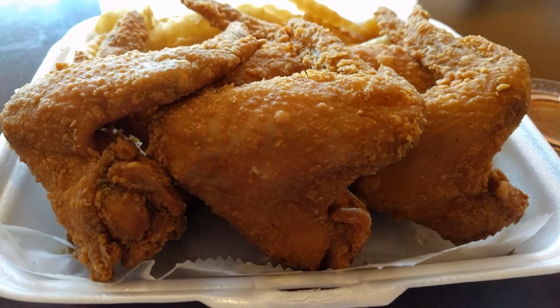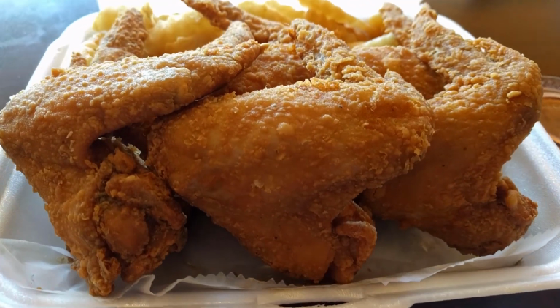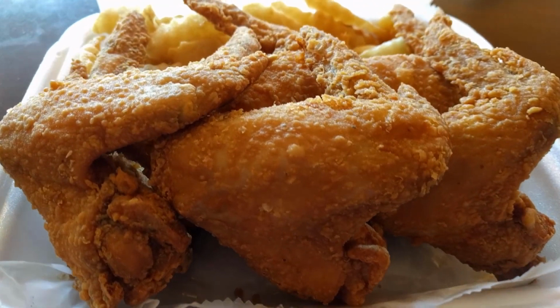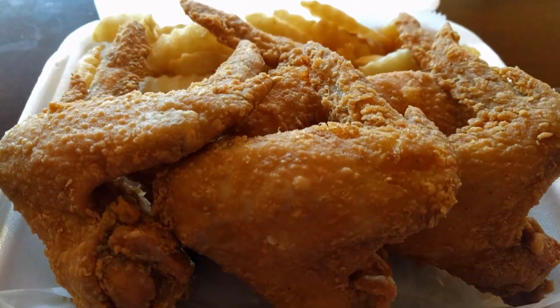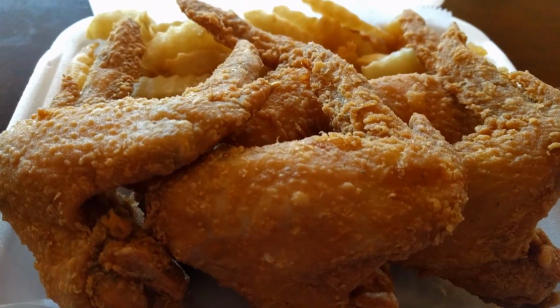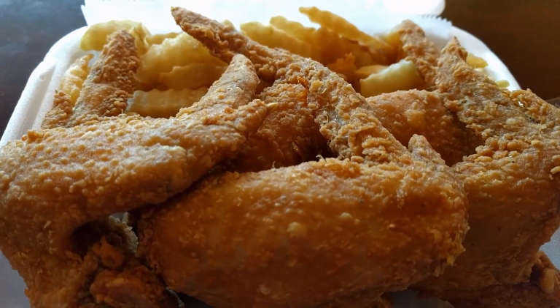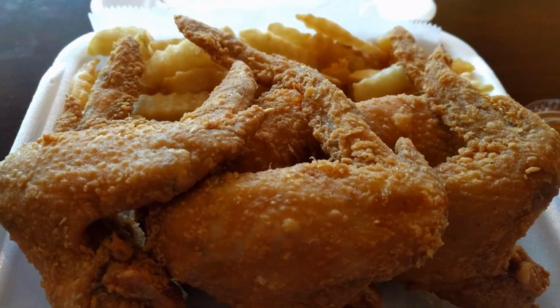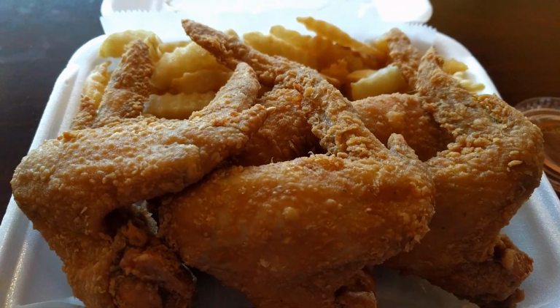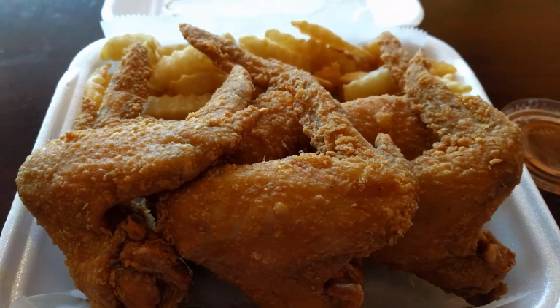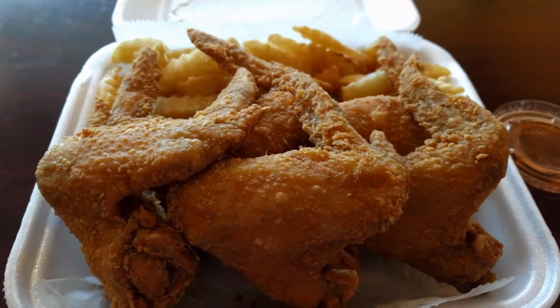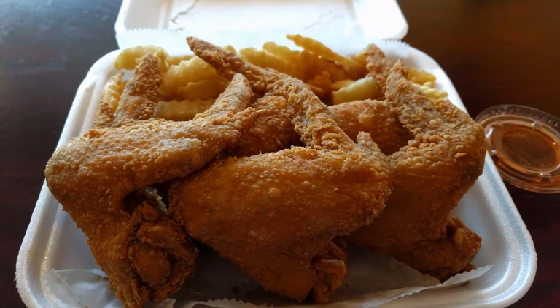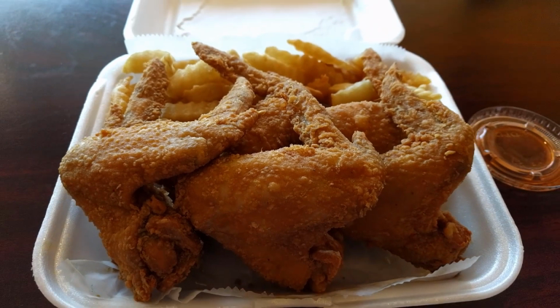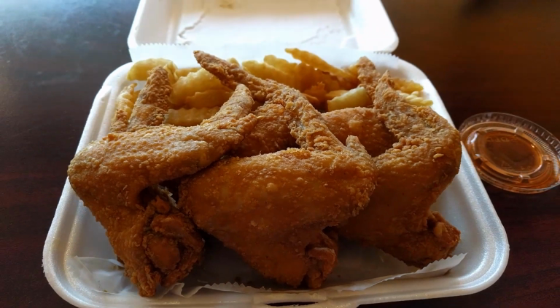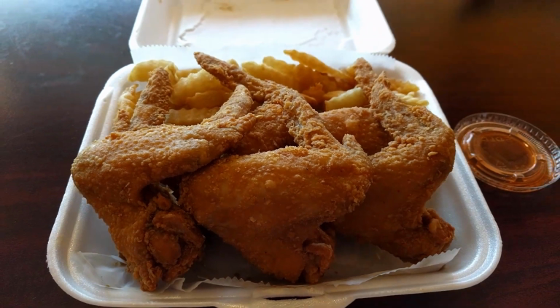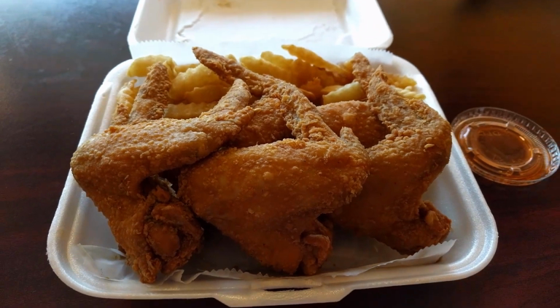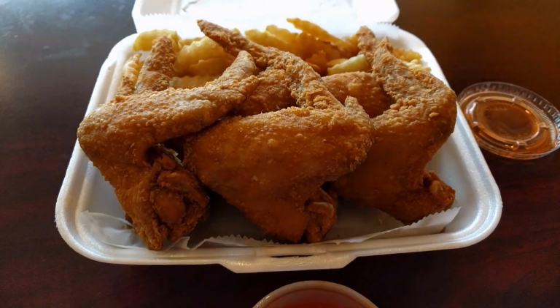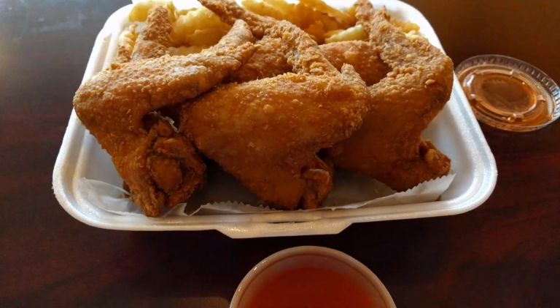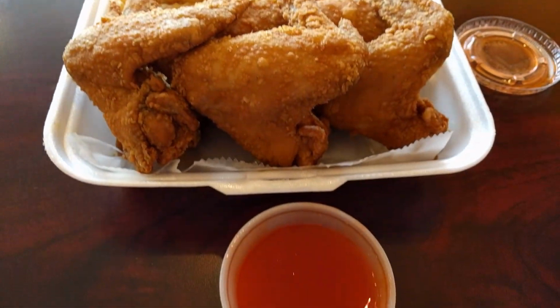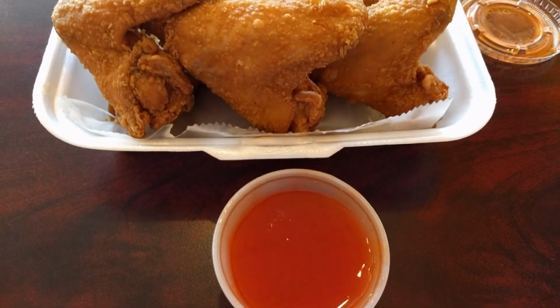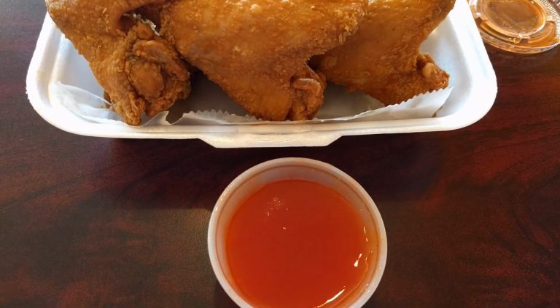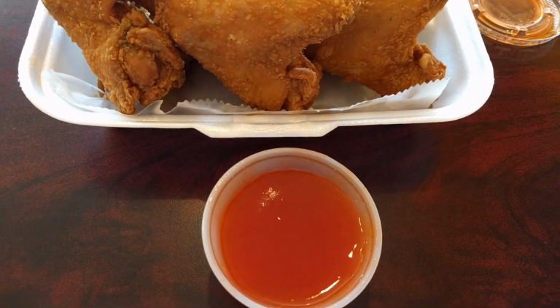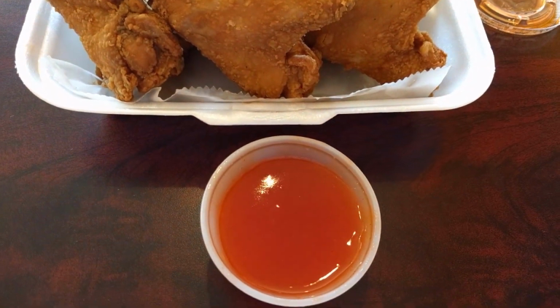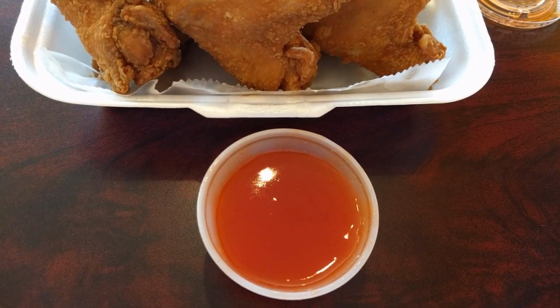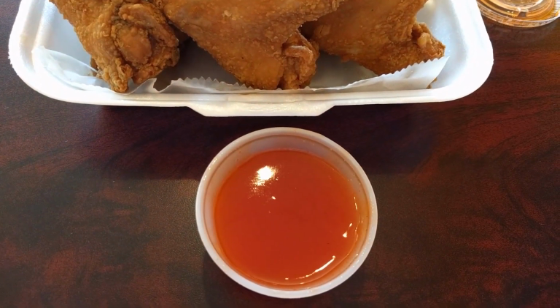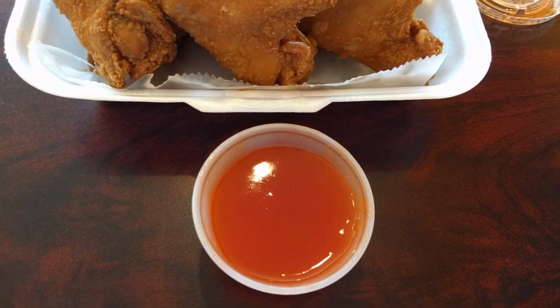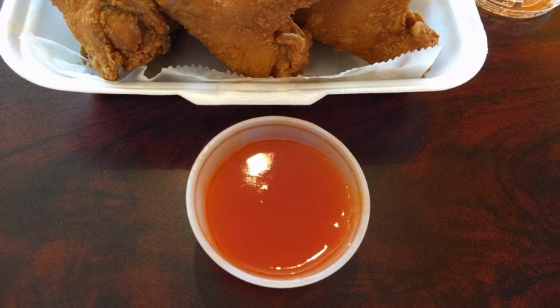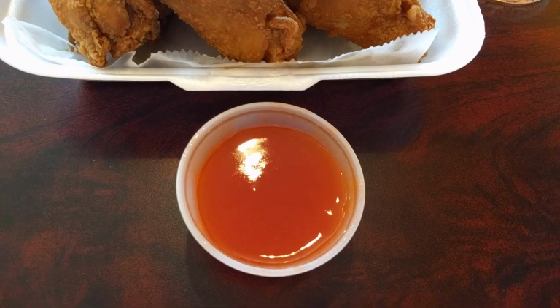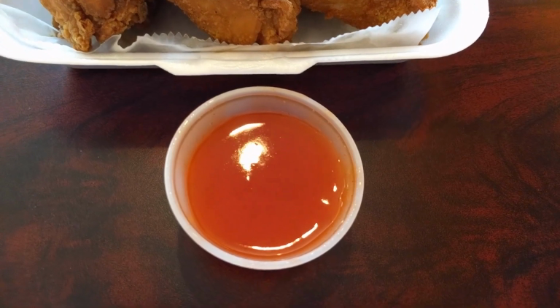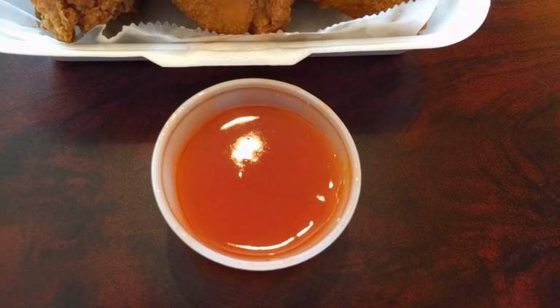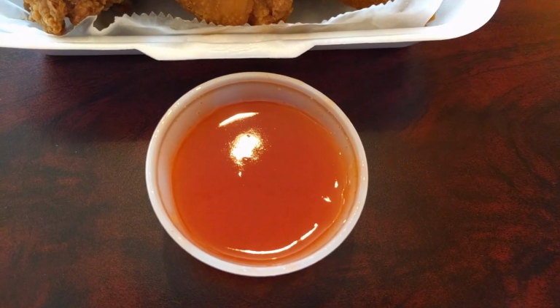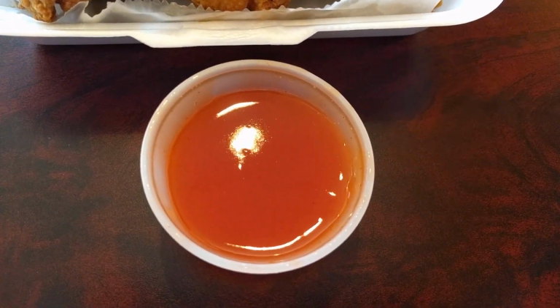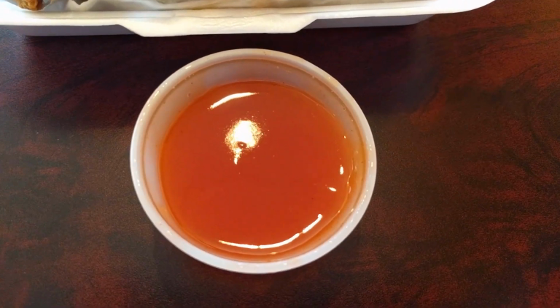It usually has a sweet and tangy flavor, but the interesting thing is that nearly every place seems to have a slightly different recipe, so you're never quite sure what you're going to get.